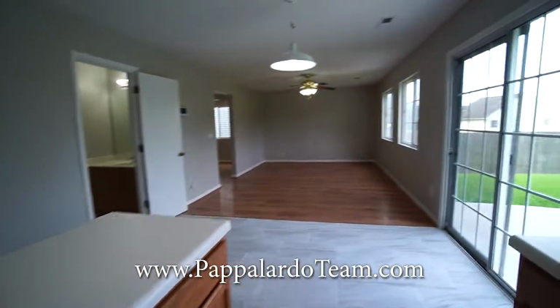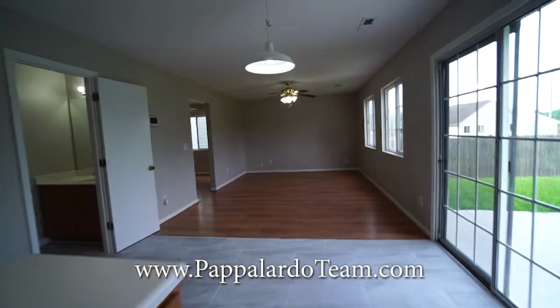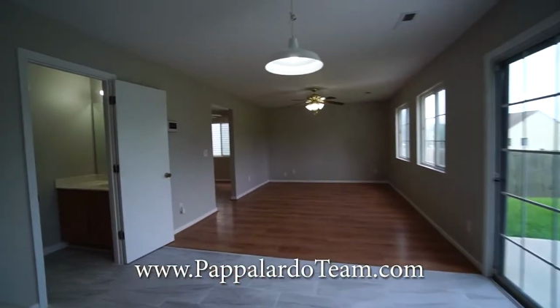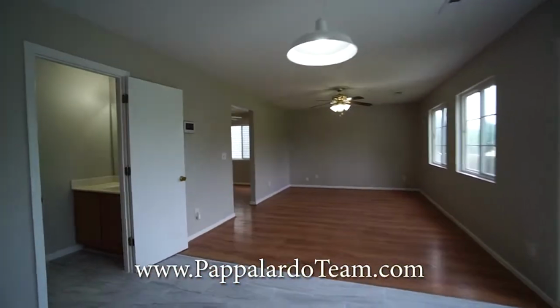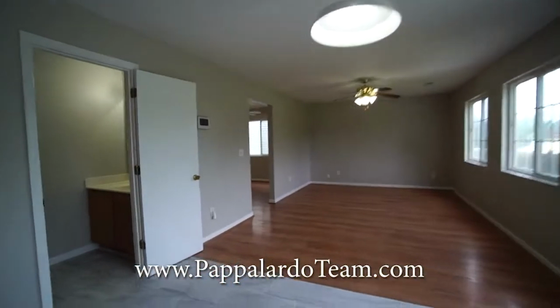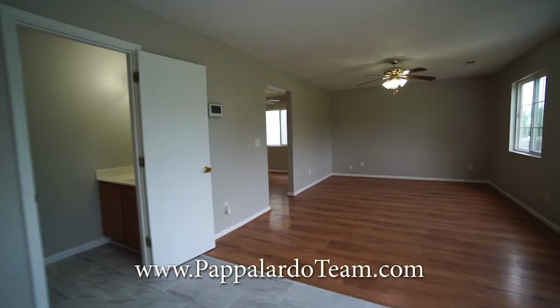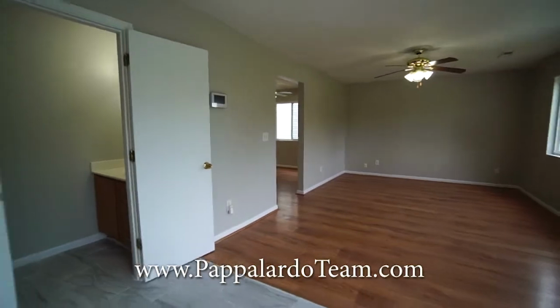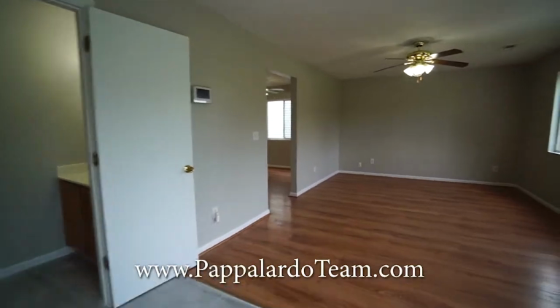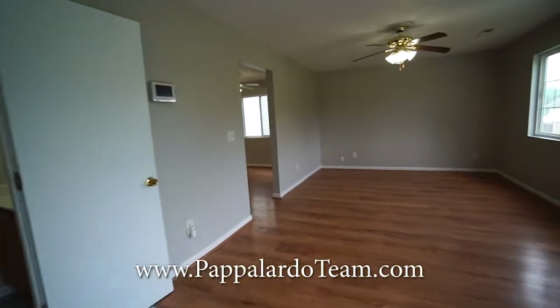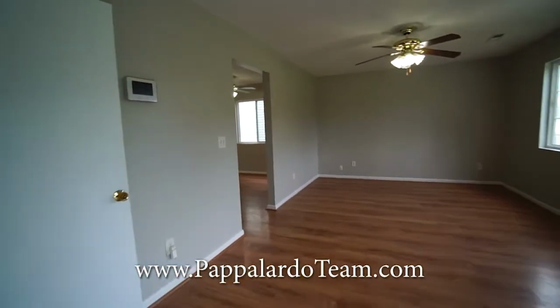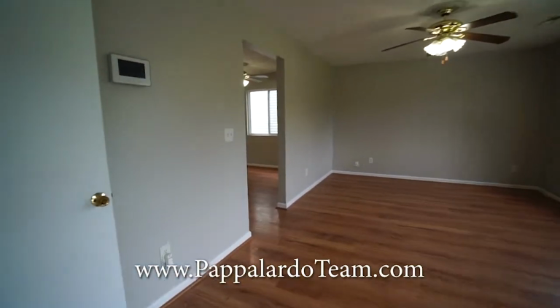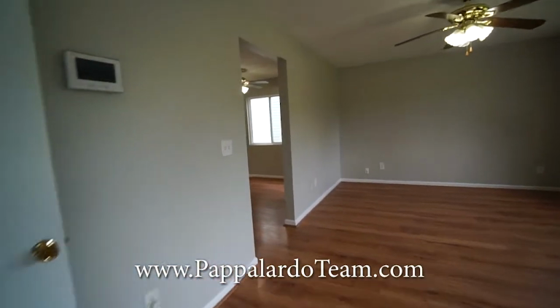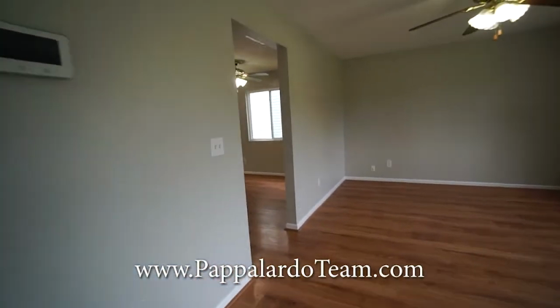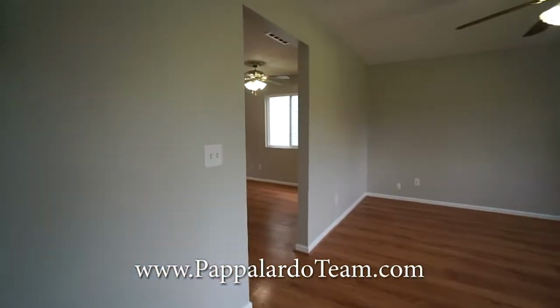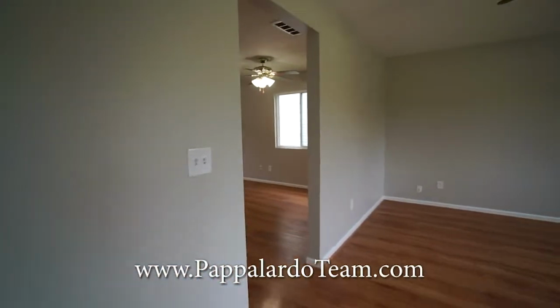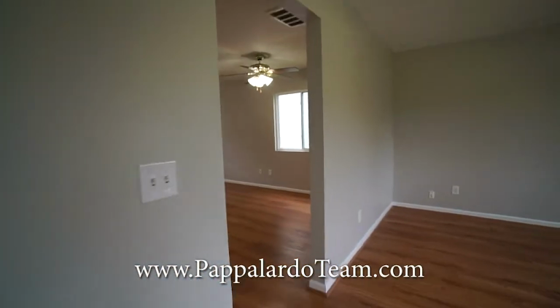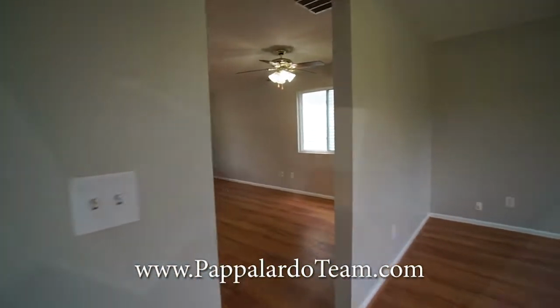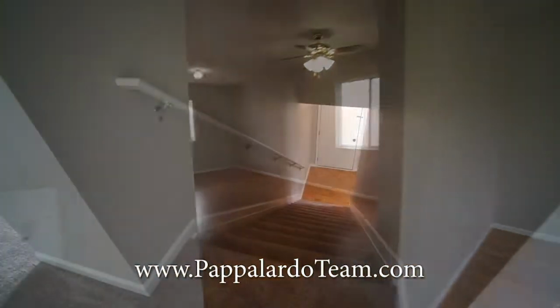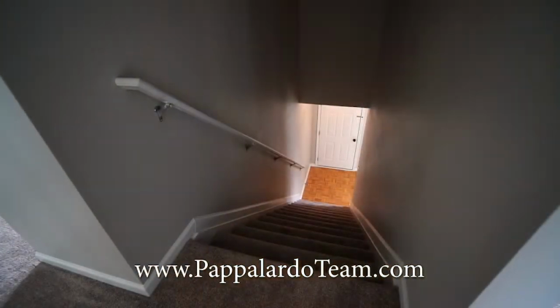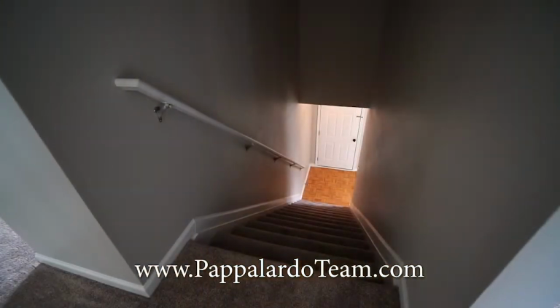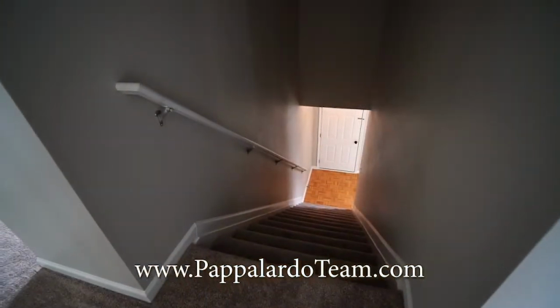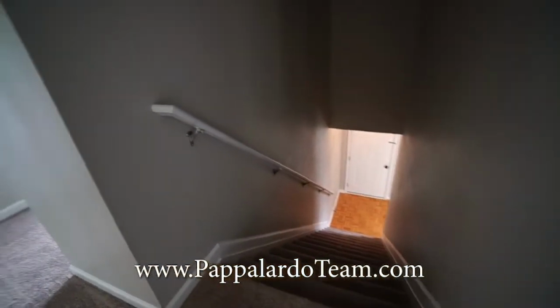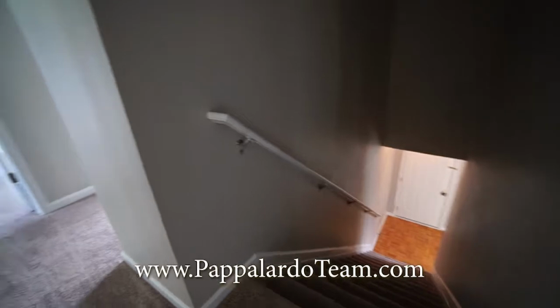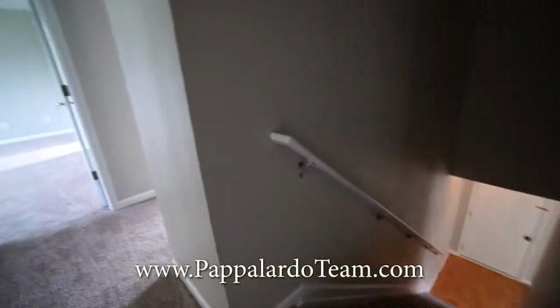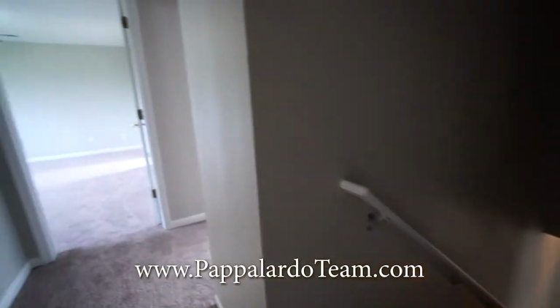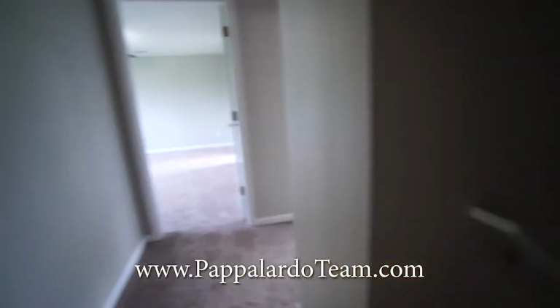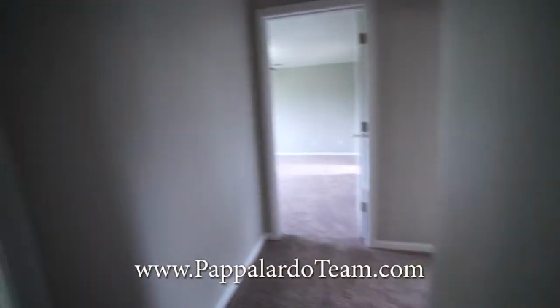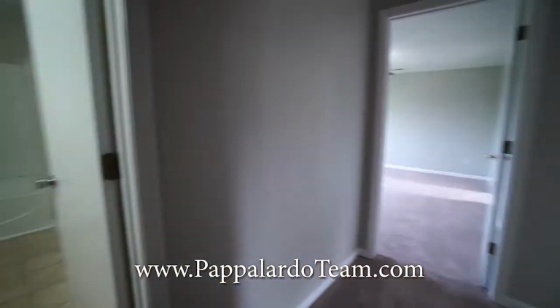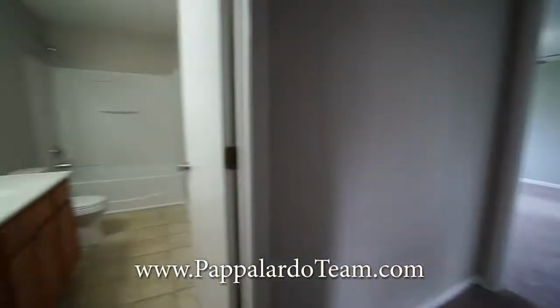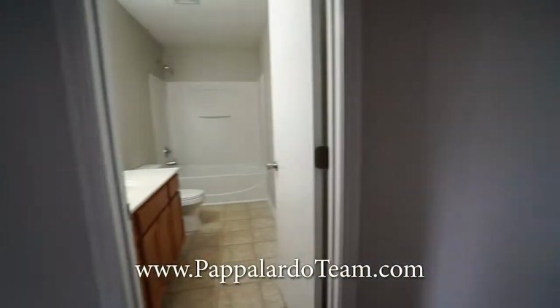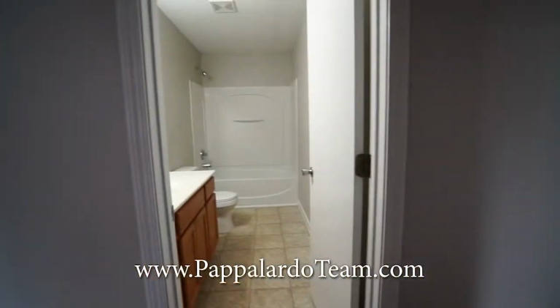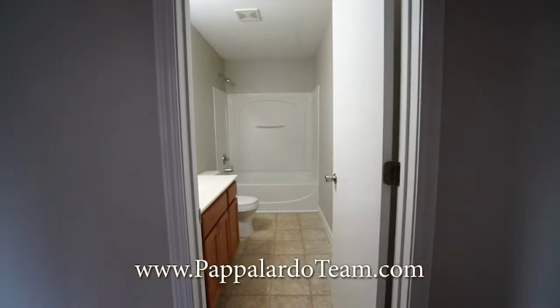That's downstairs and we will head up to take a look at the bedrooms. We've now come upstairs to the top of the stairs.